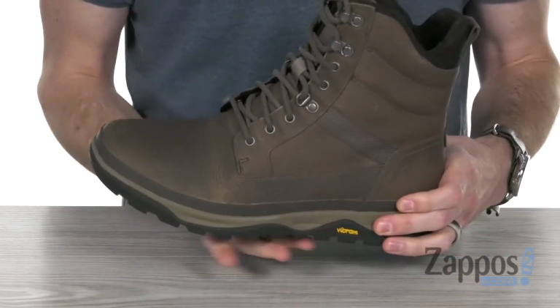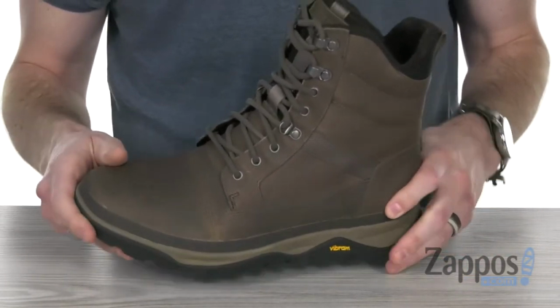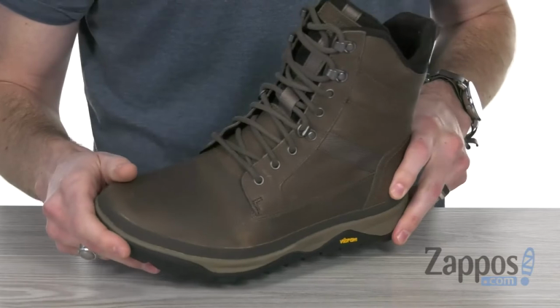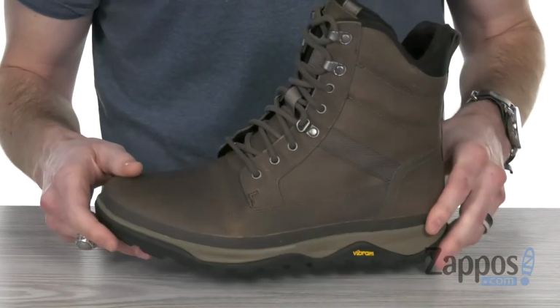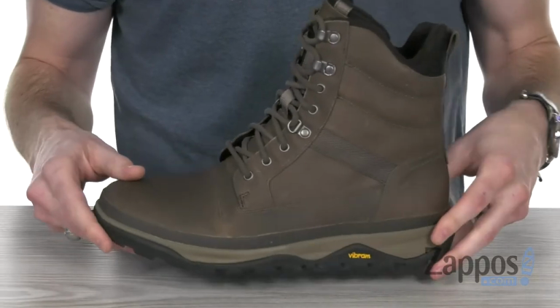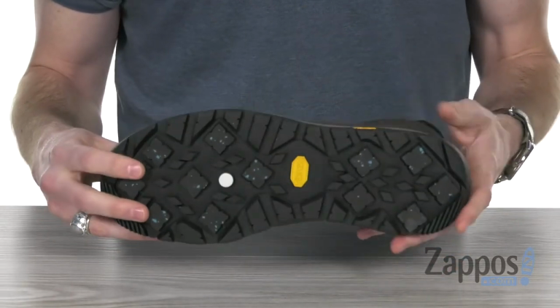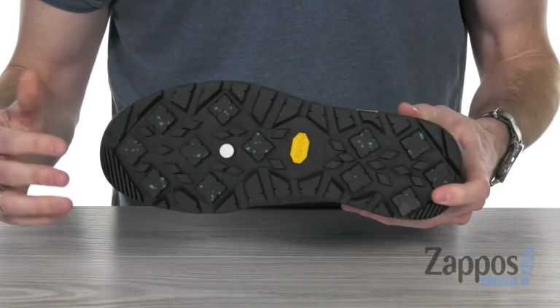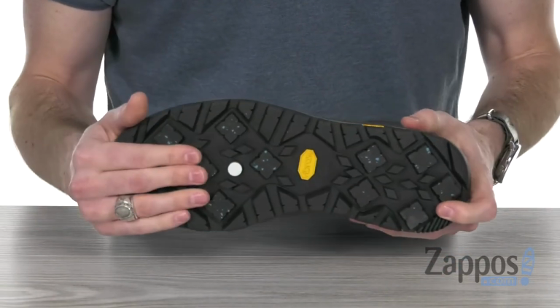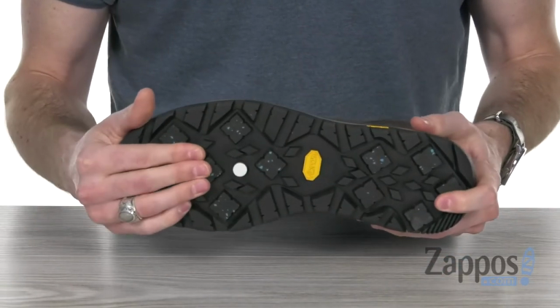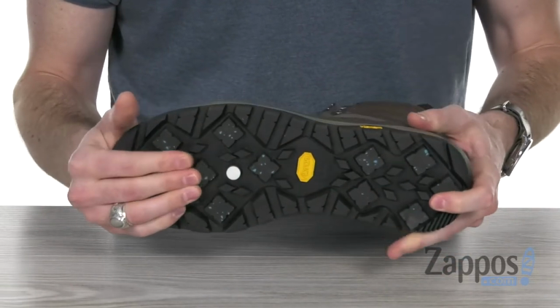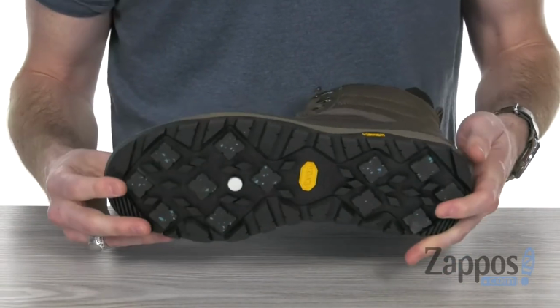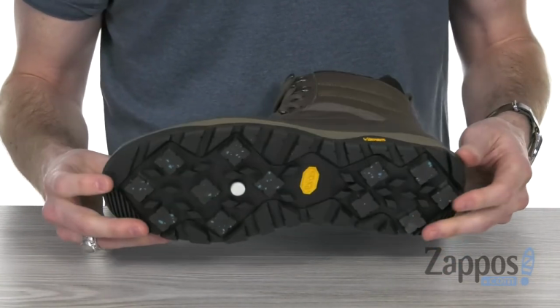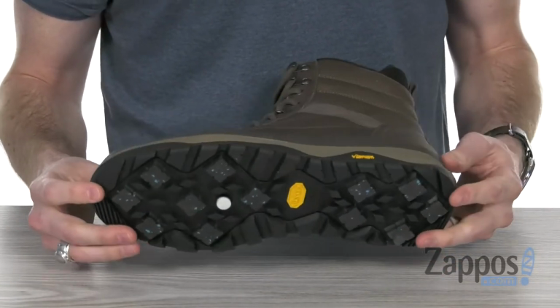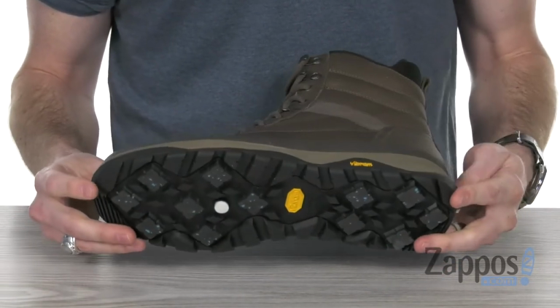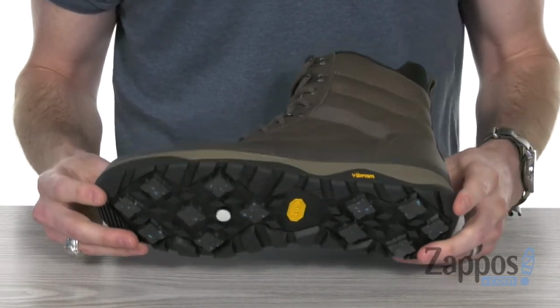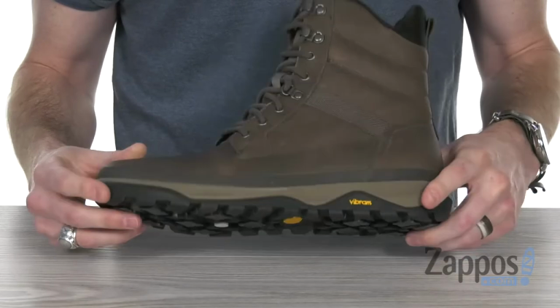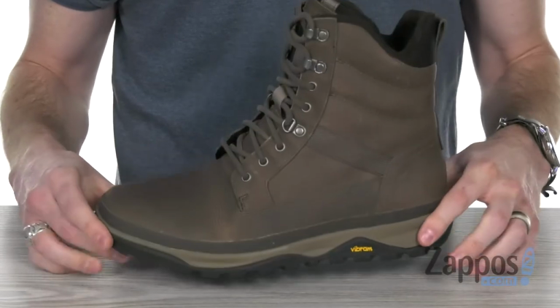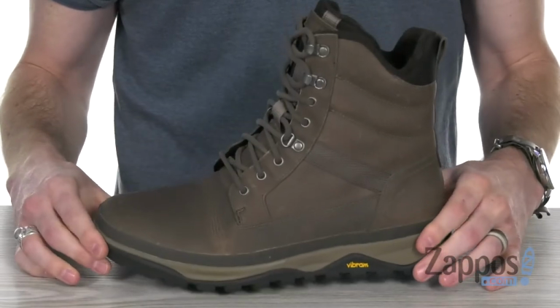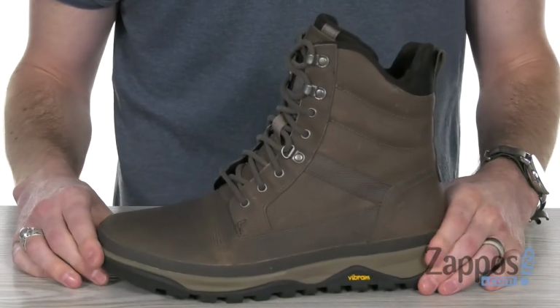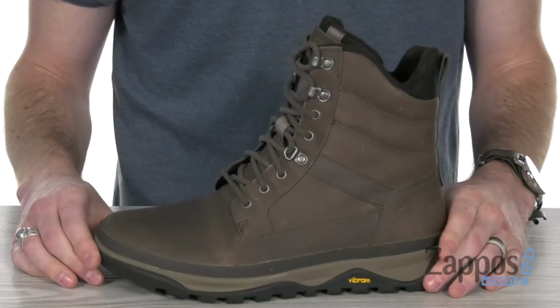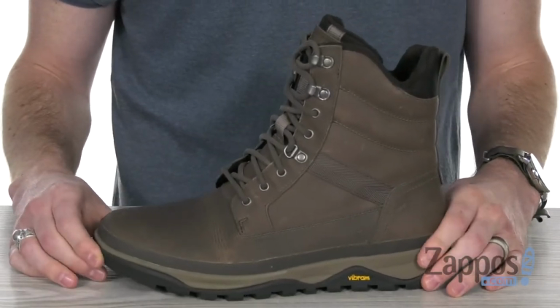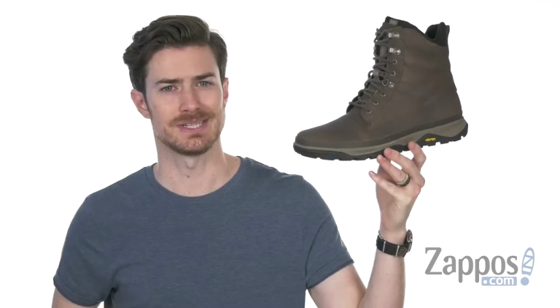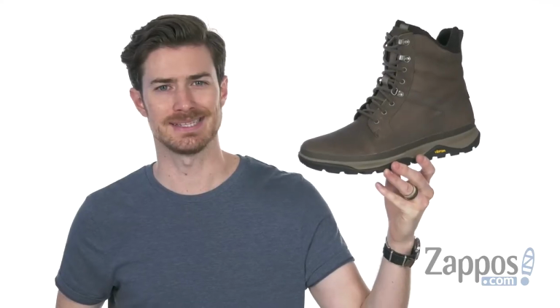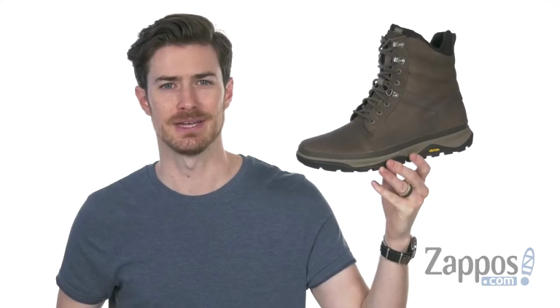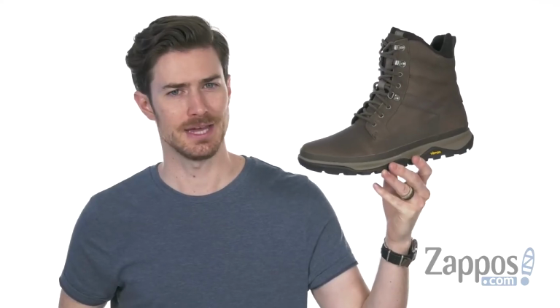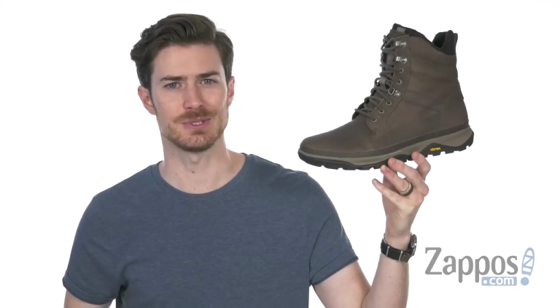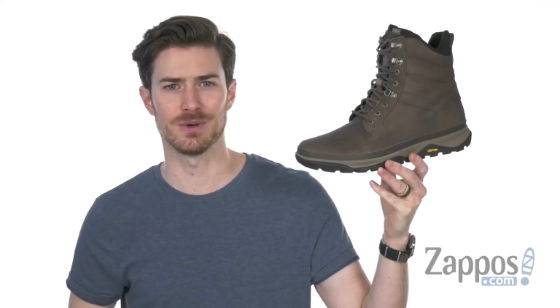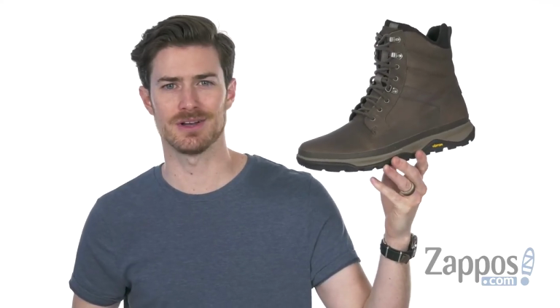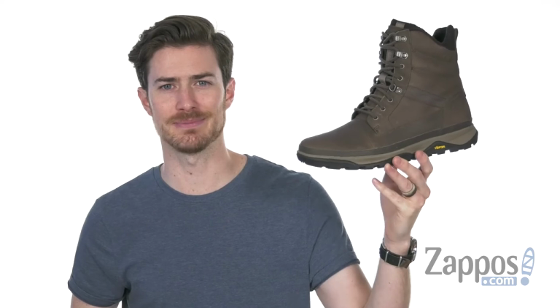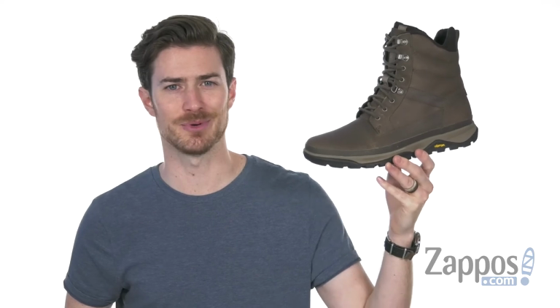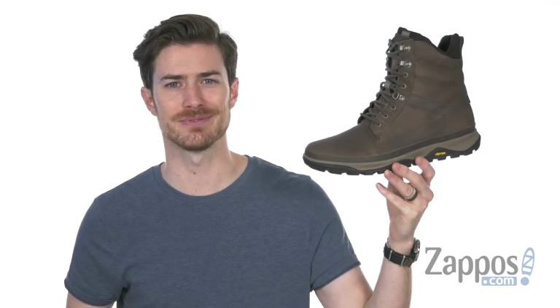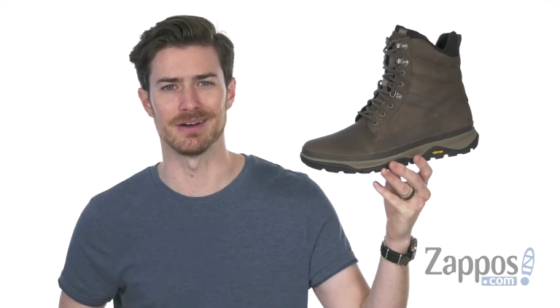Got the nylon arch support to give you that lateral stability. And on the bottom we've got the Vibram Arctic Grip outsole that provides unparalleled traction even on ice. So stay safe and cozy all winter long in these bad boys from Merrell.